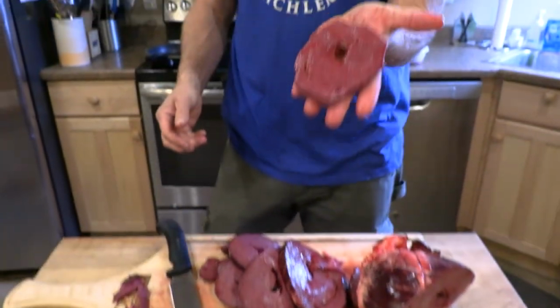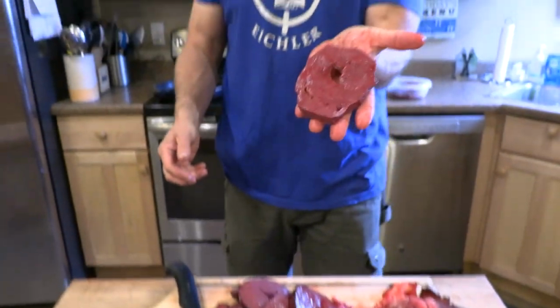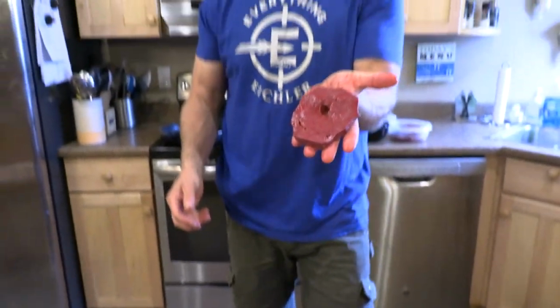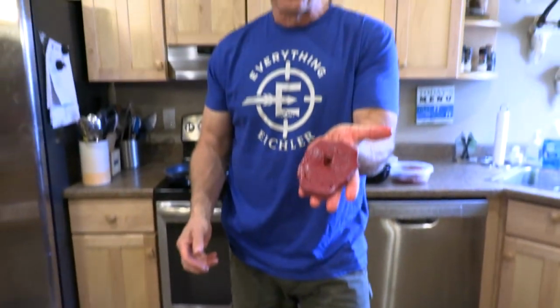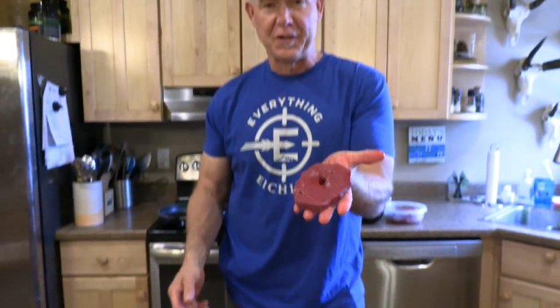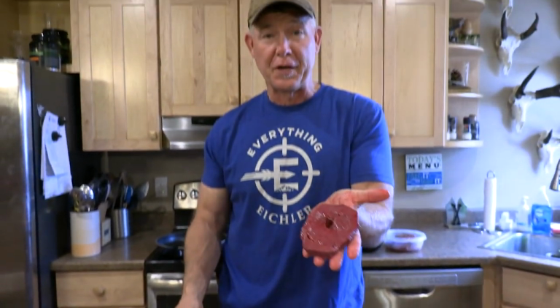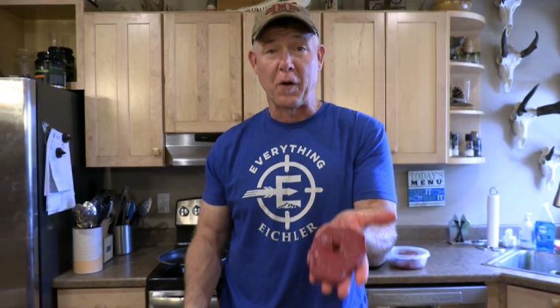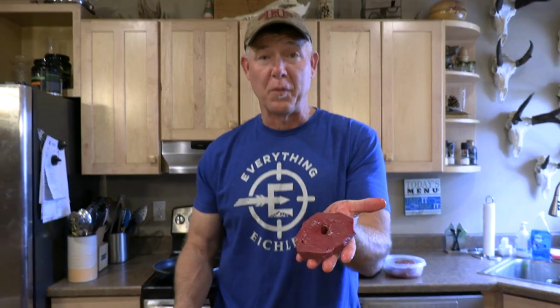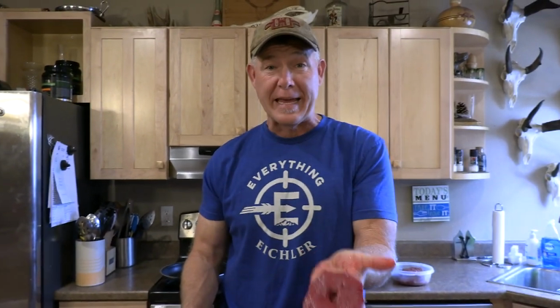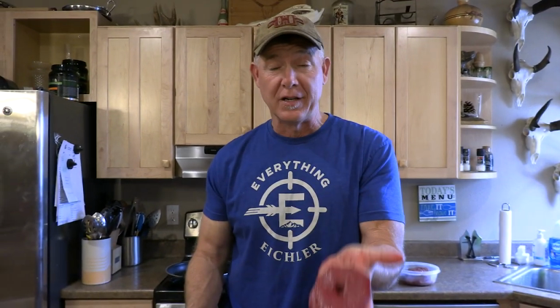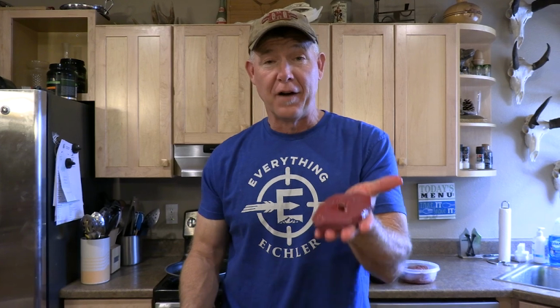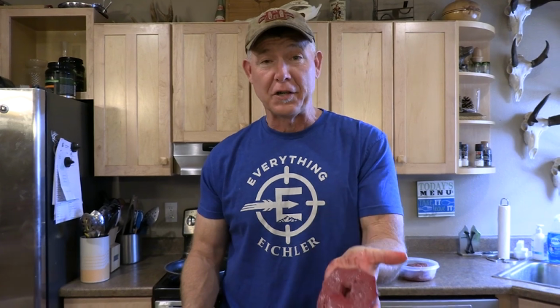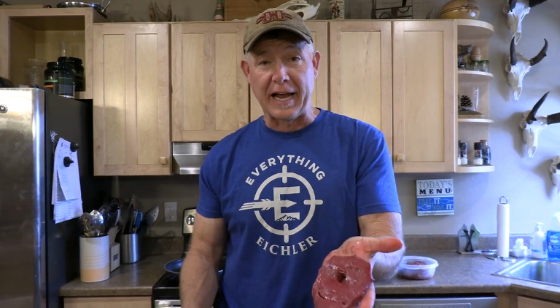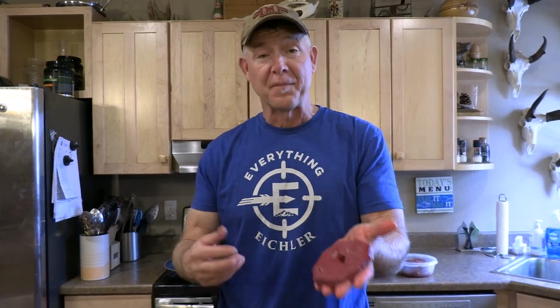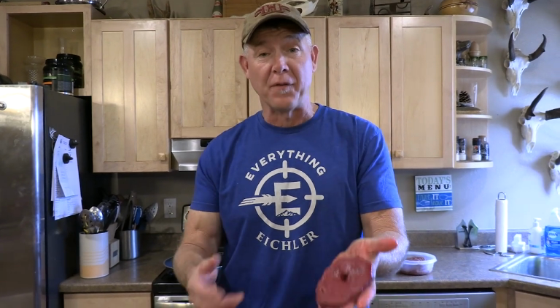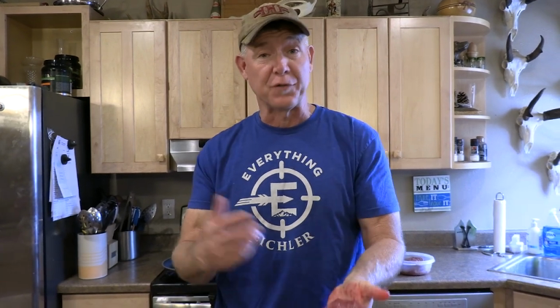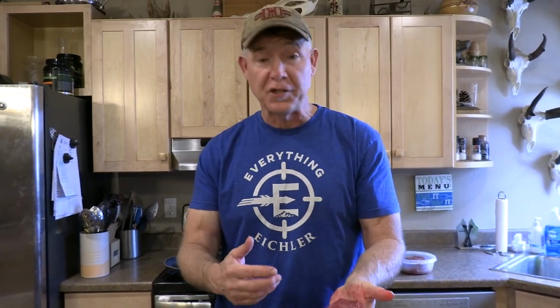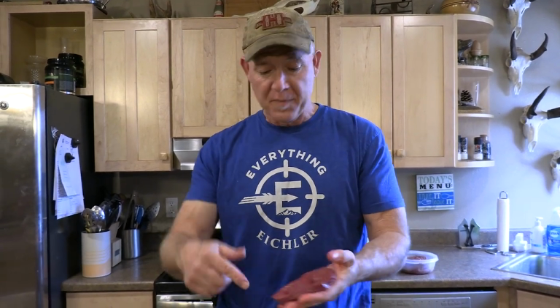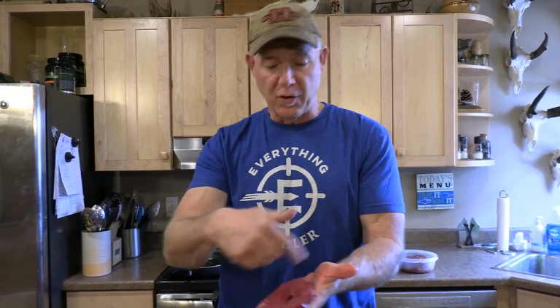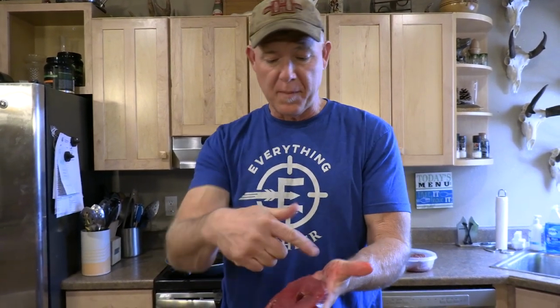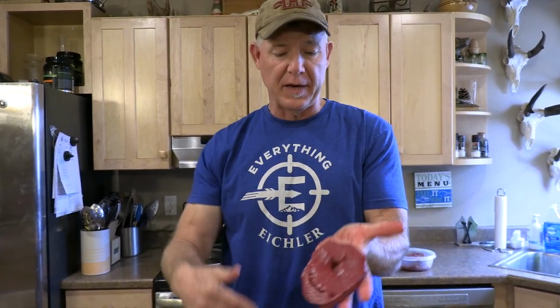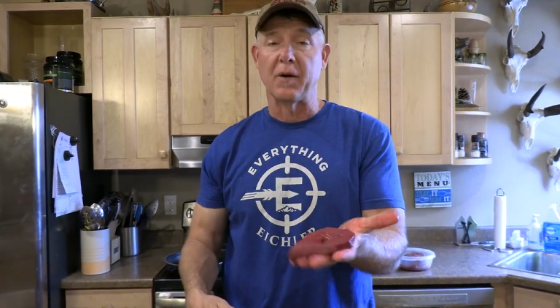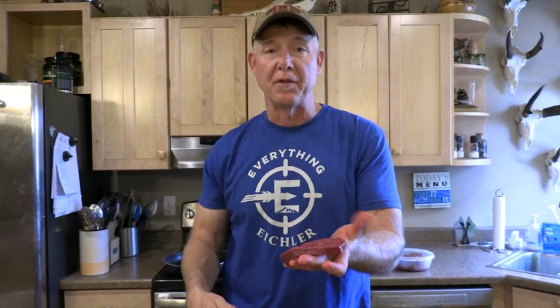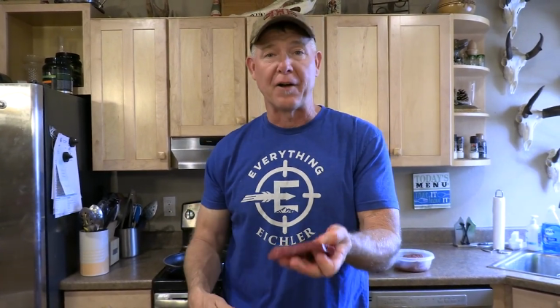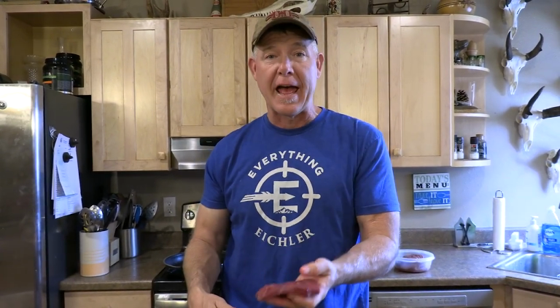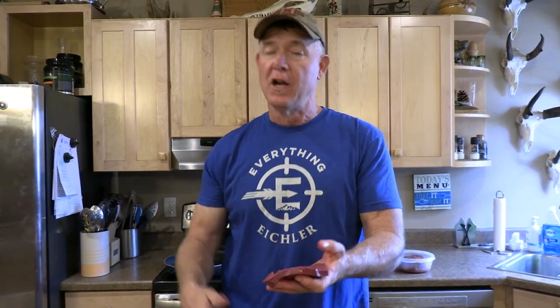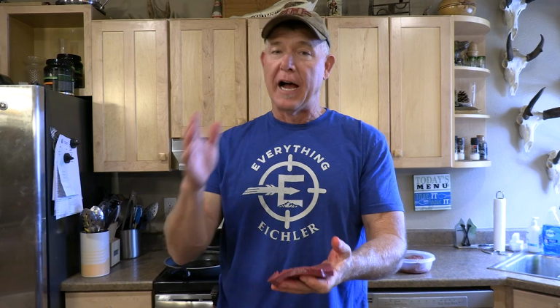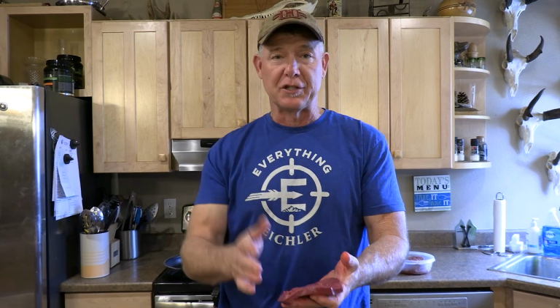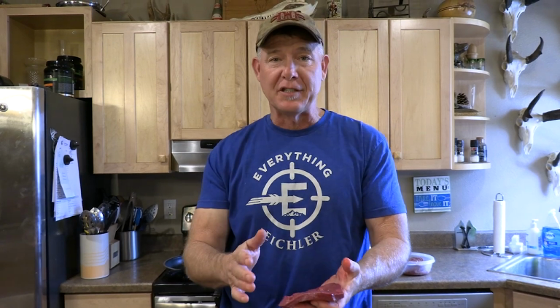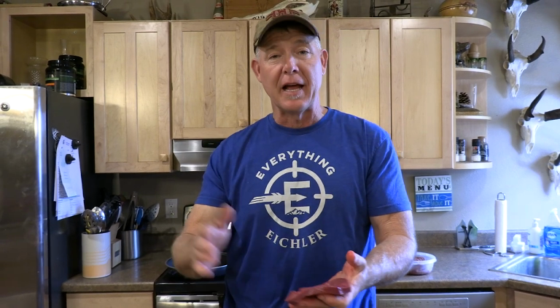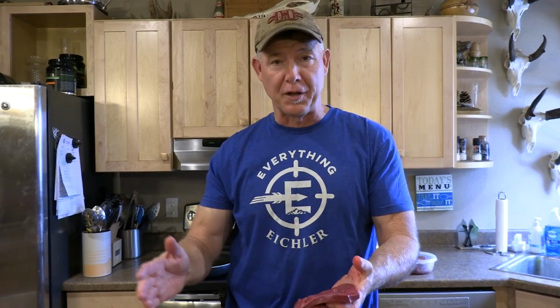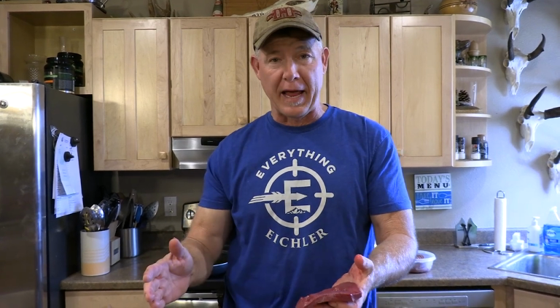That is a pretty incredible piece of heart steak. Now if it's fresh, I don't trim off anything around the outer edge — I just slice it and put it in the pan.